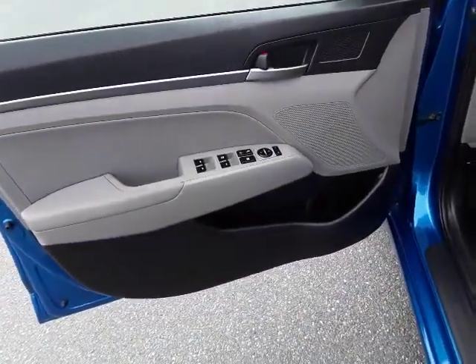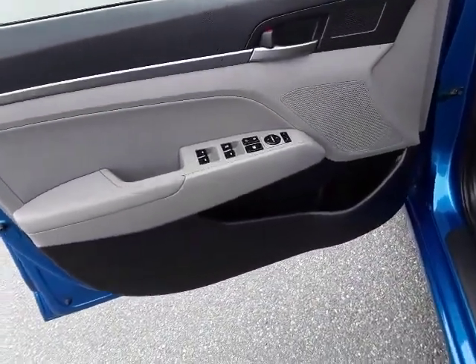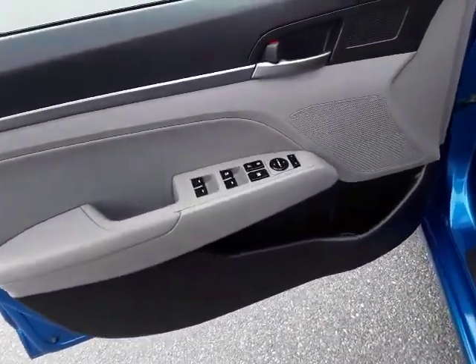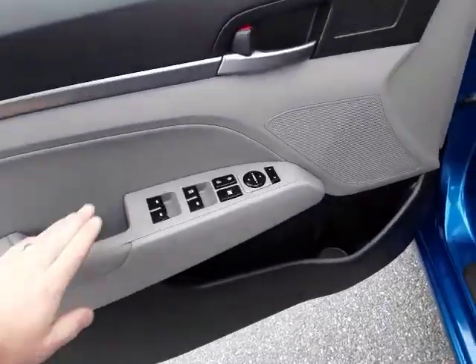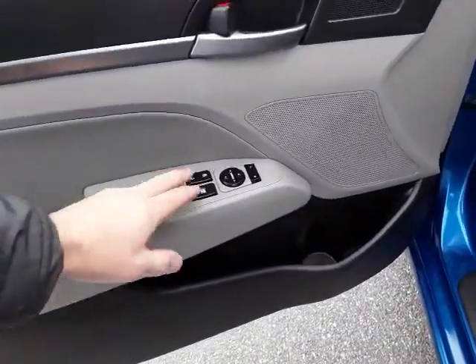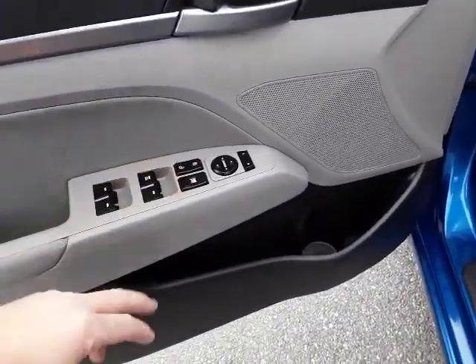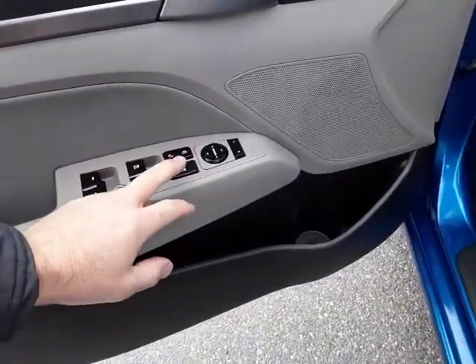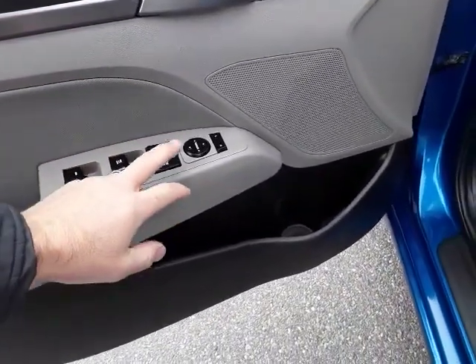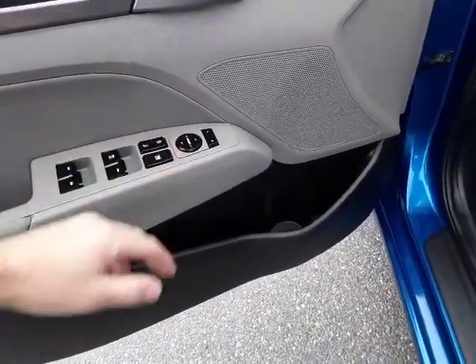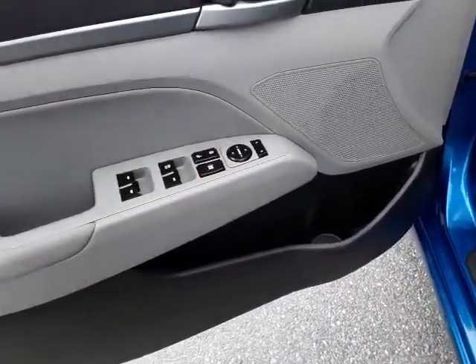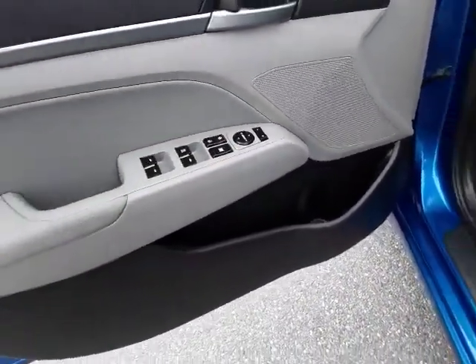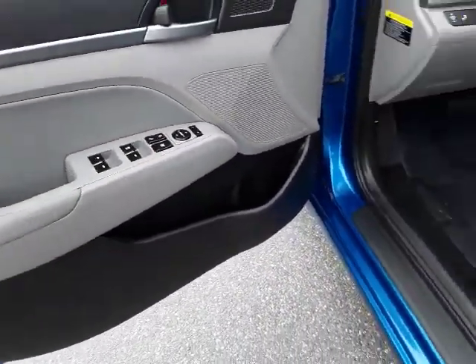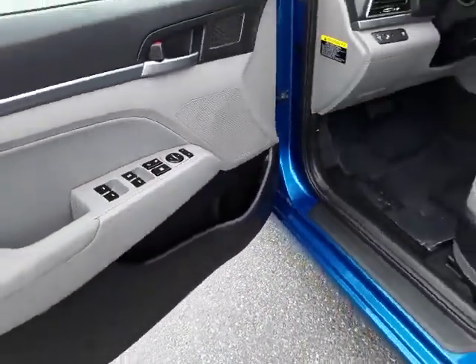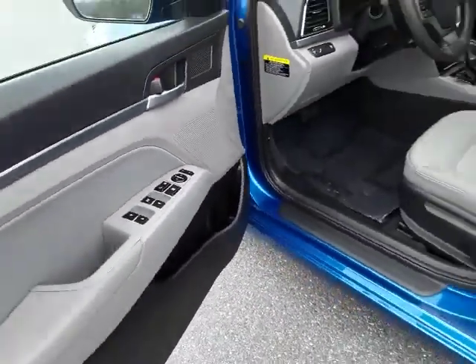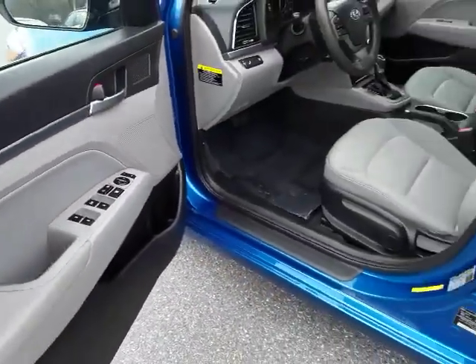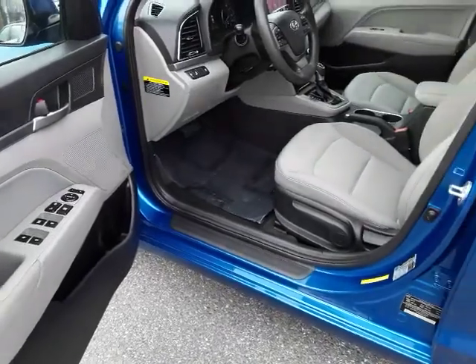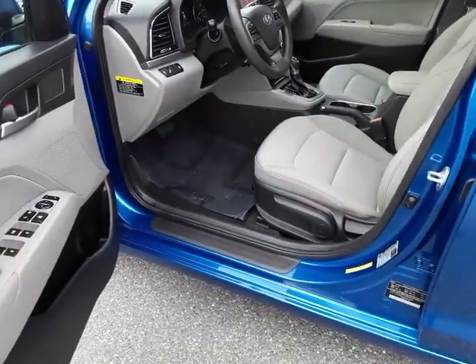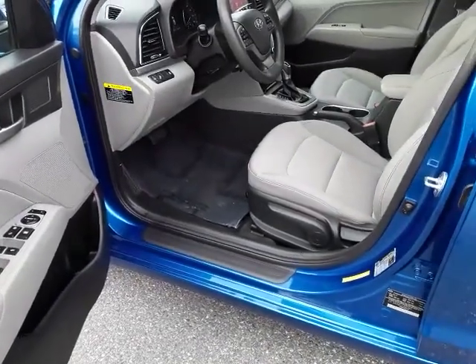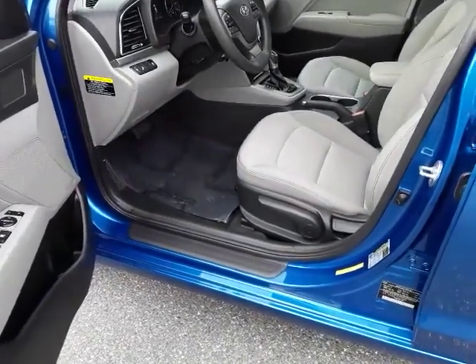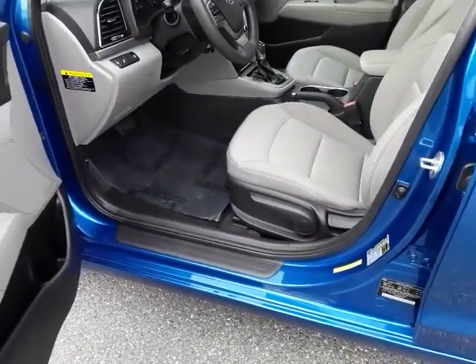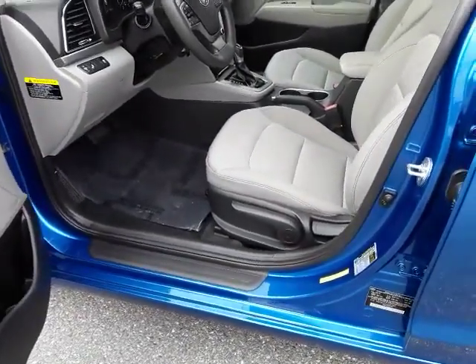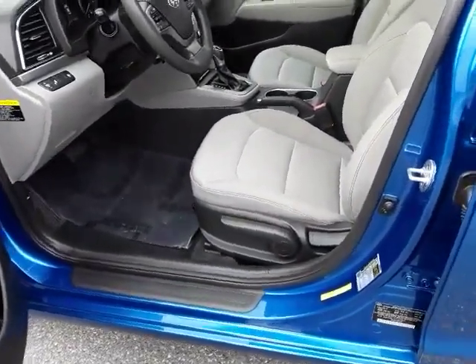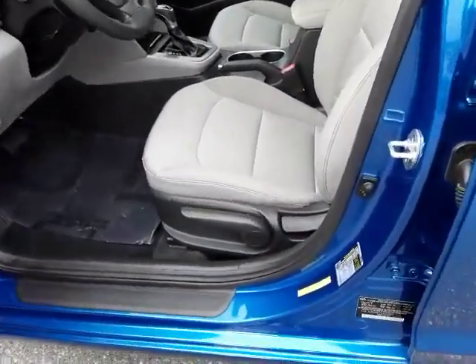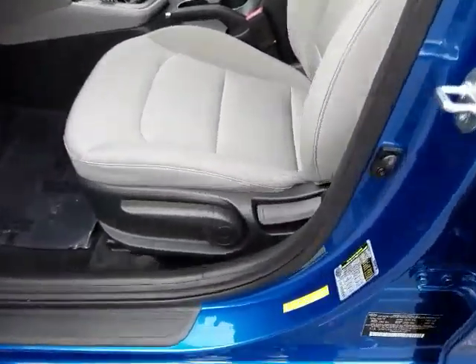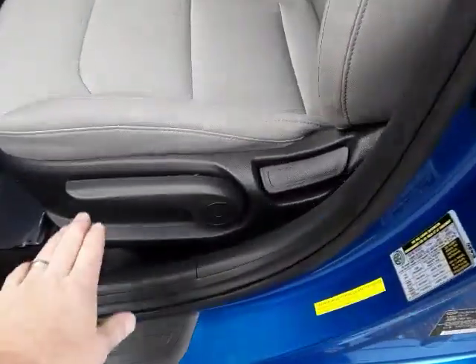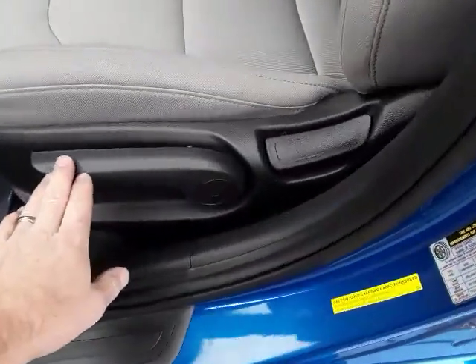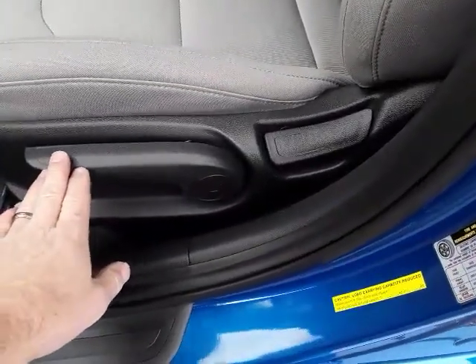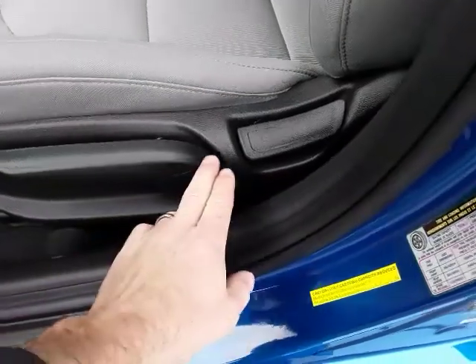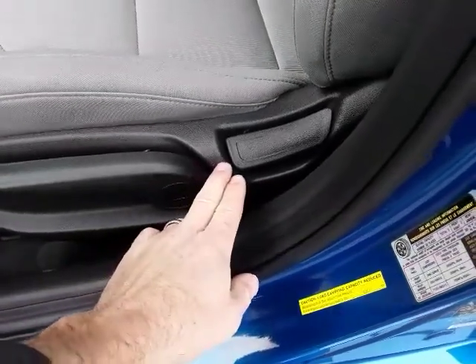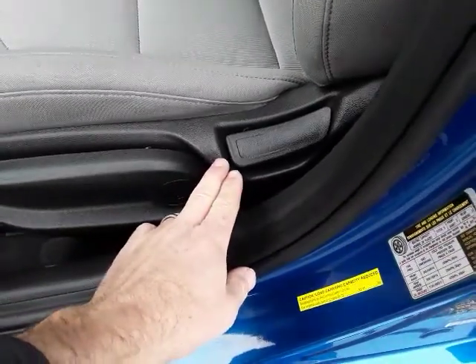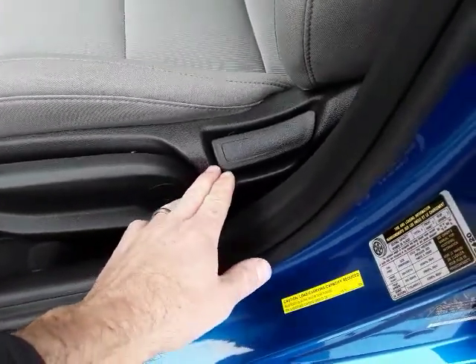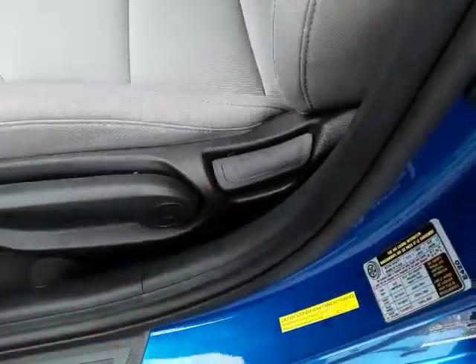We've got the power windows and door locks right here, power mirror switch. It's not a power seat but it does adjust up and down with this lever right here. This is our recline here.